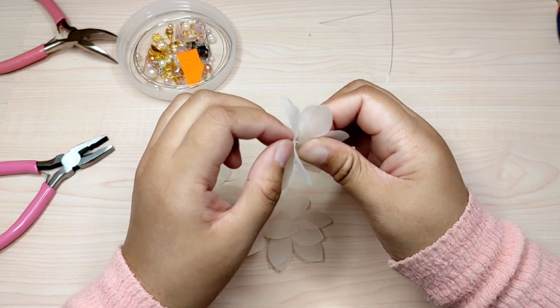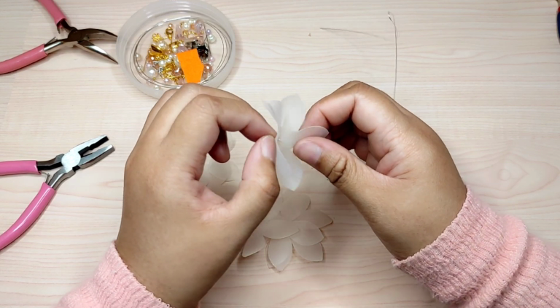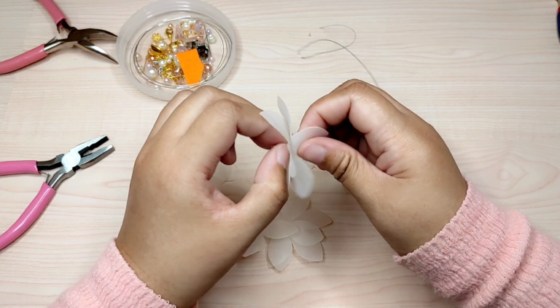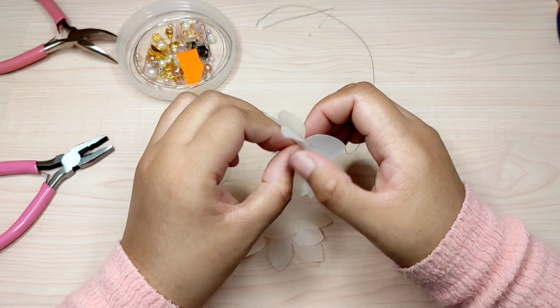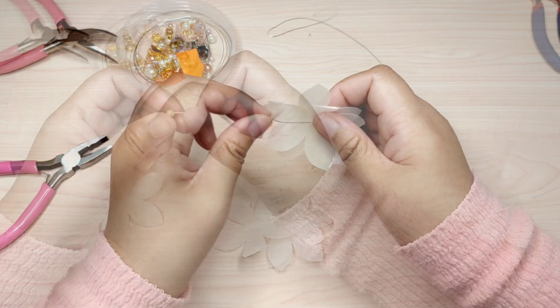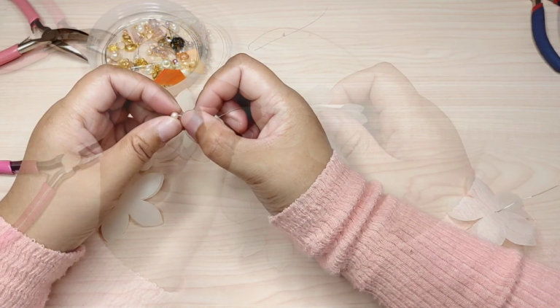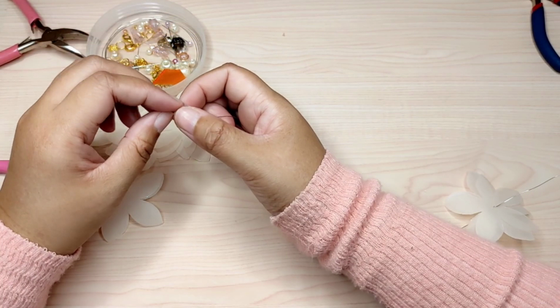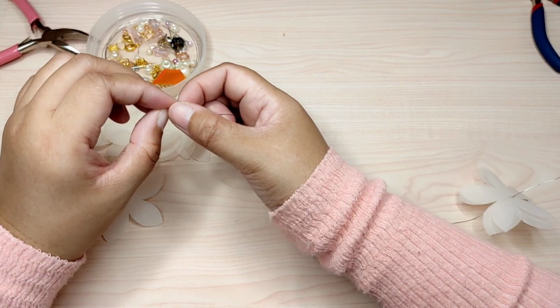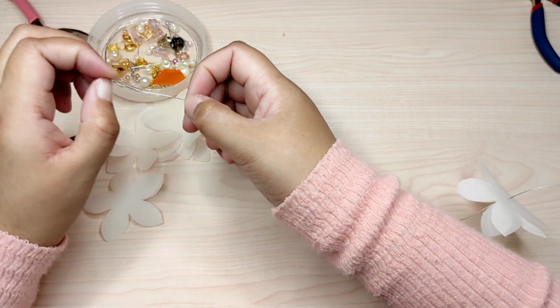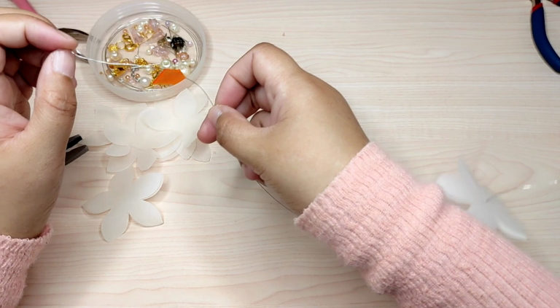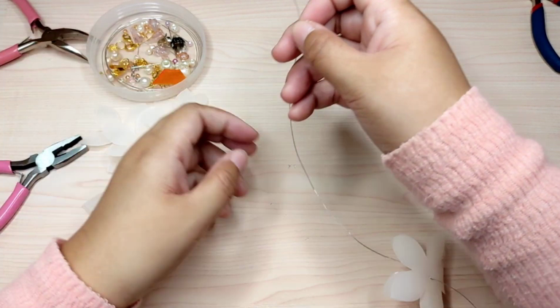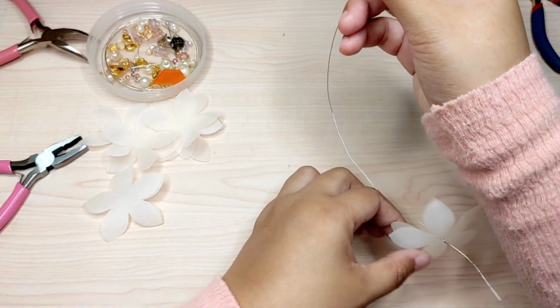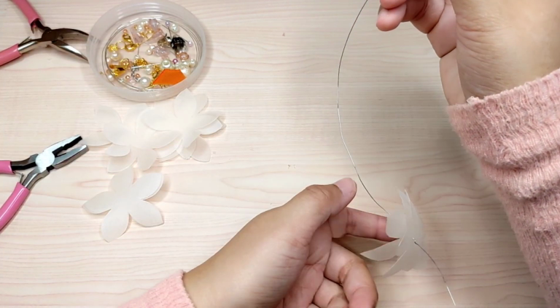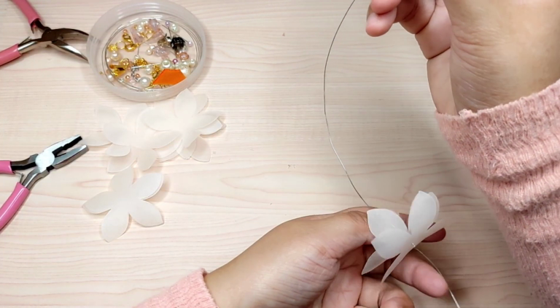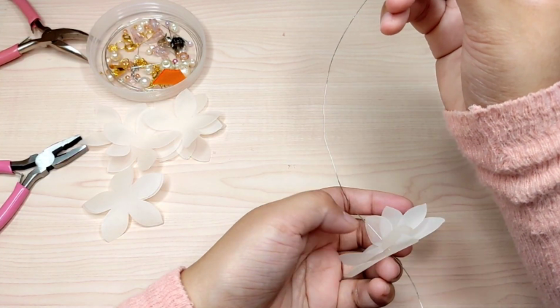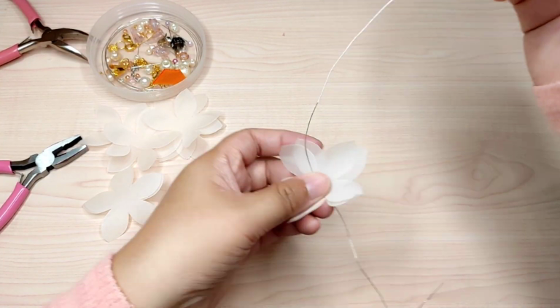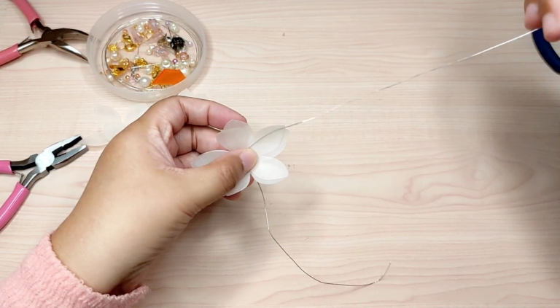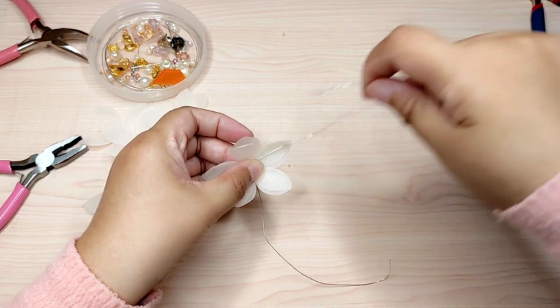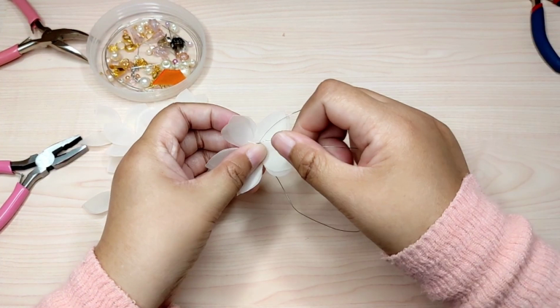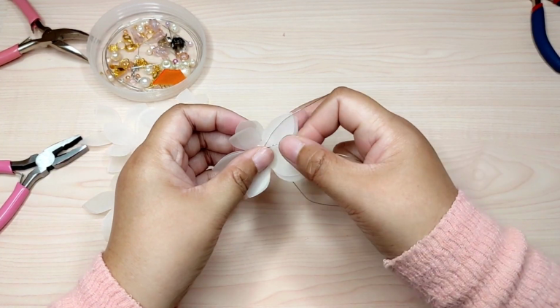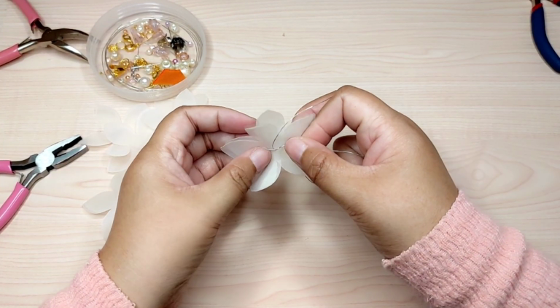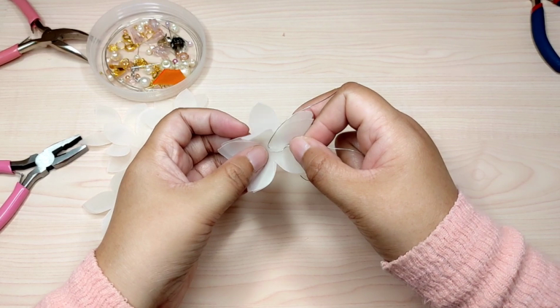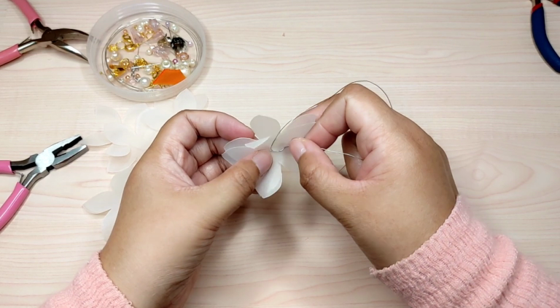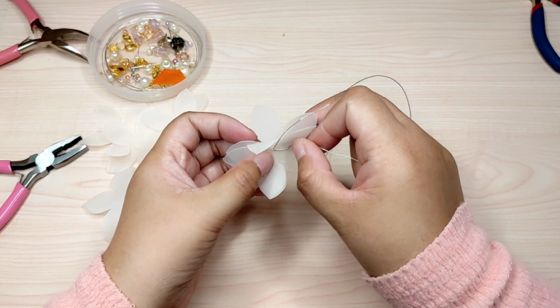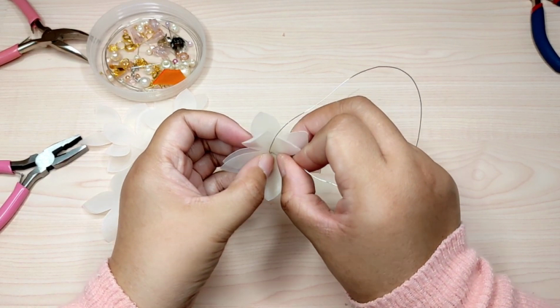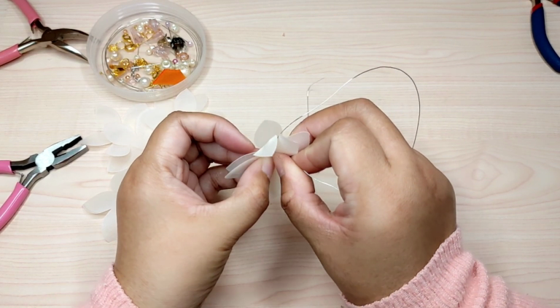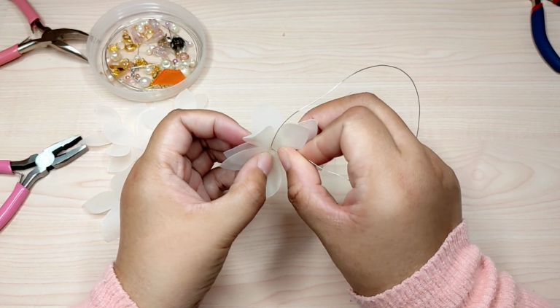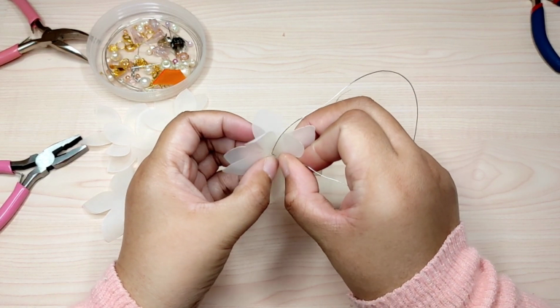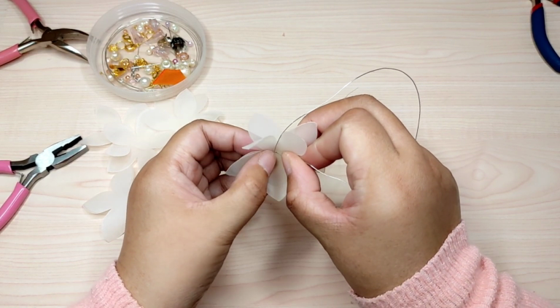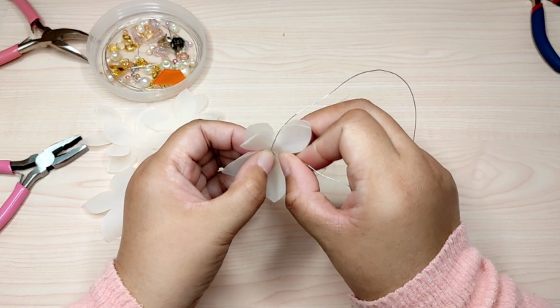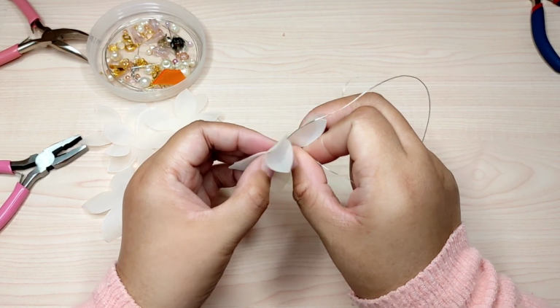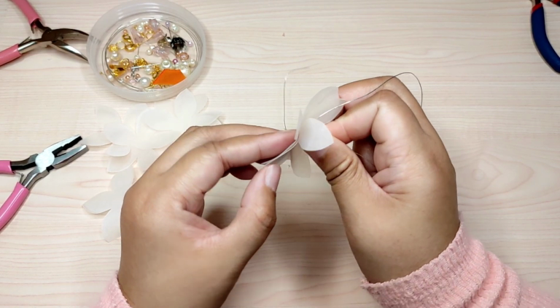We are using two petals for each branch. Then get one artificial pearl, size 6 millimeters, through the wire so the pearl will be in the center. Then pass the wire again through the center to secure the pearl.